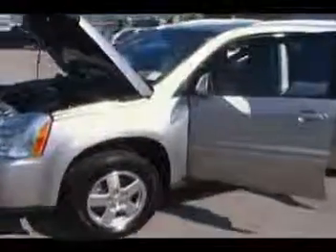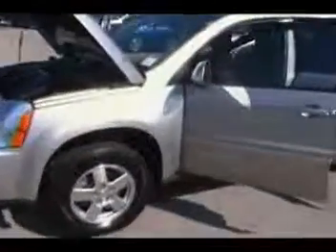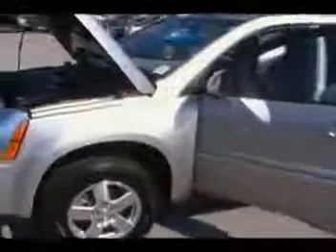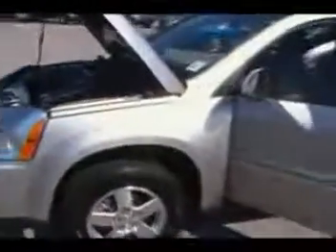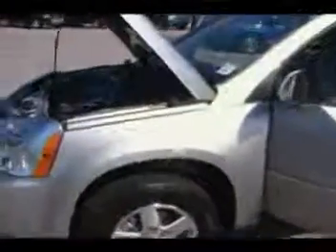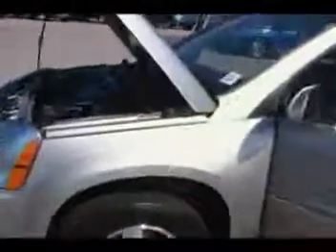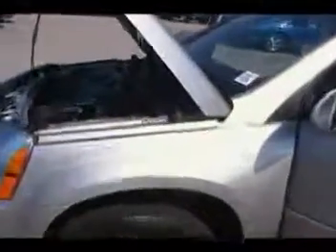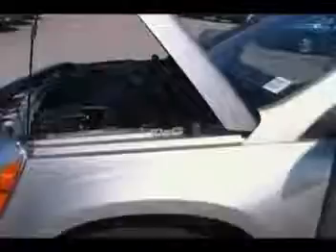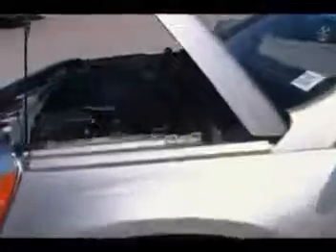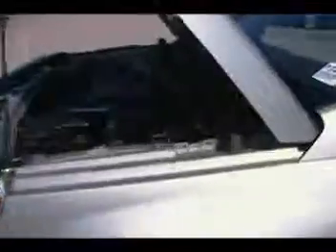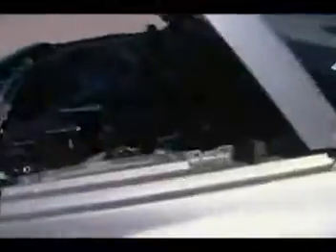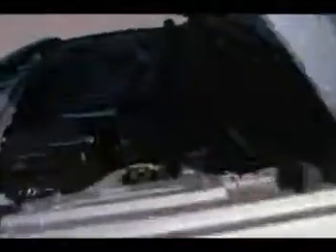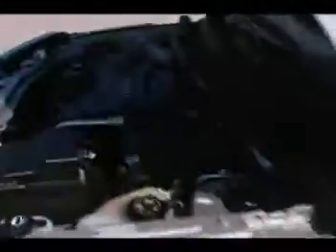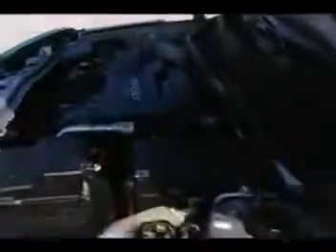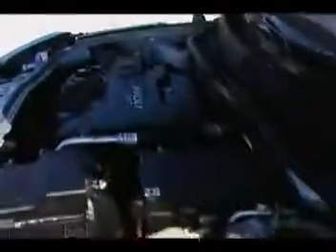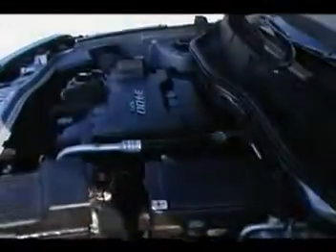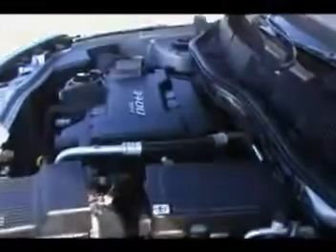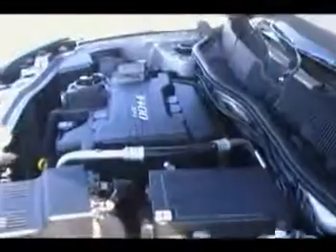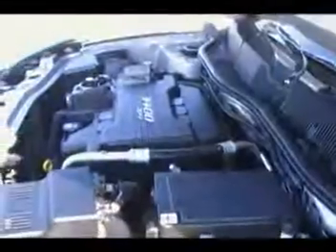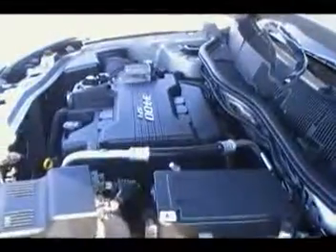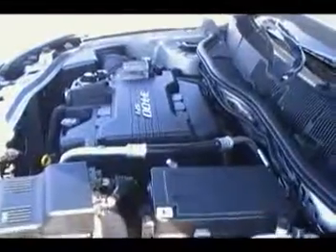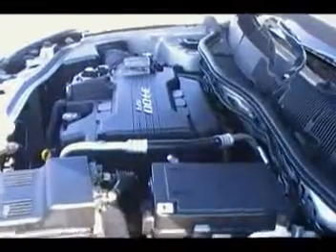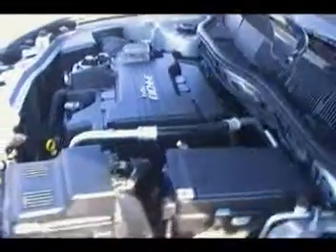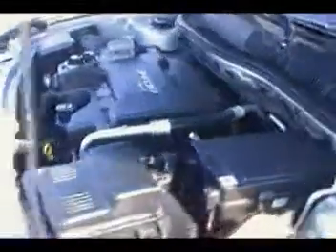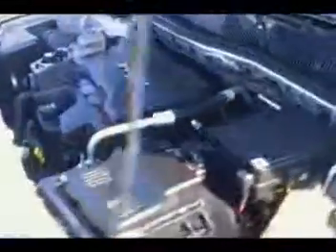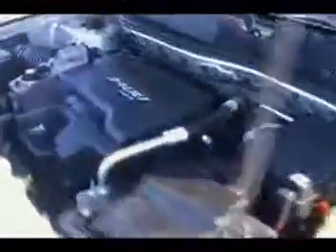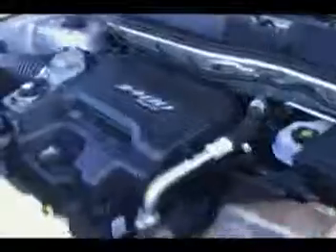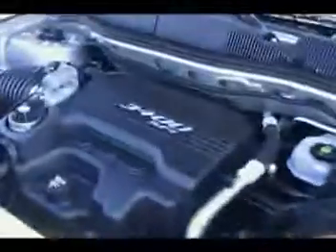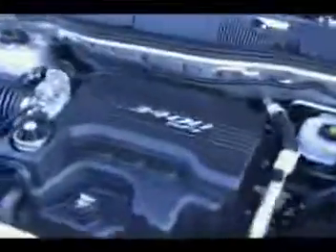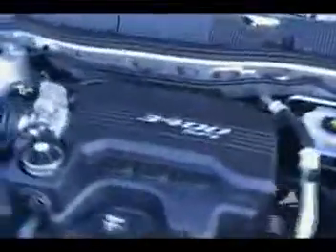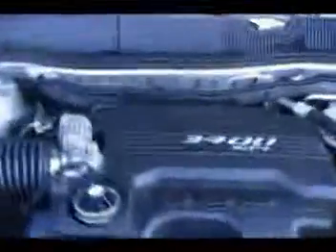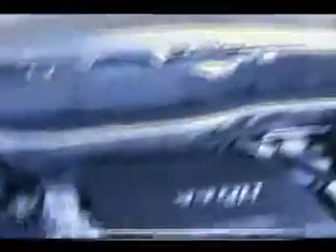Check out a 2008 Chevy Equinox. It's got that 3.4 liter V6. Look how clean this is underneath the hood.